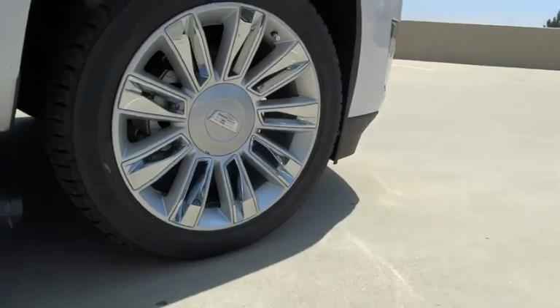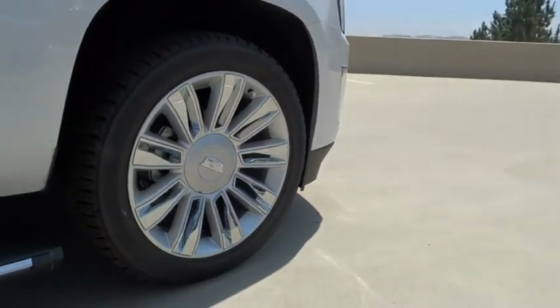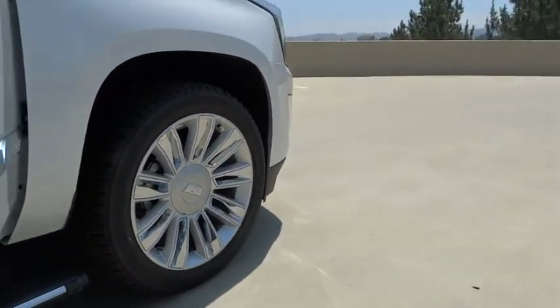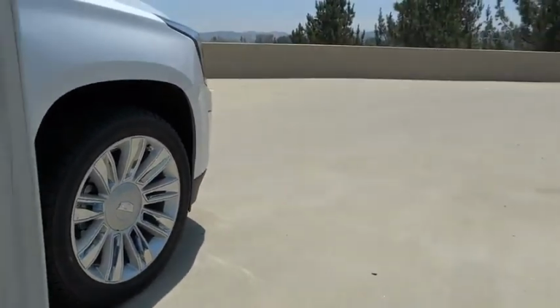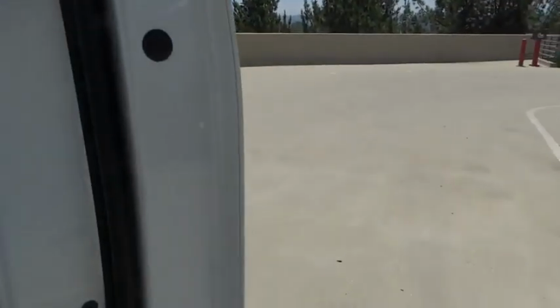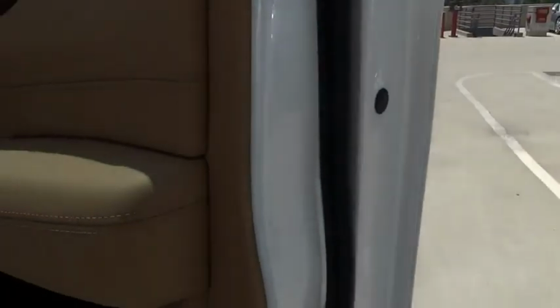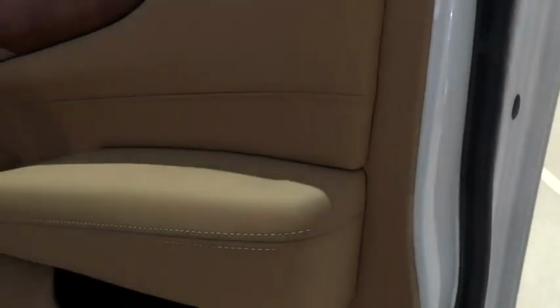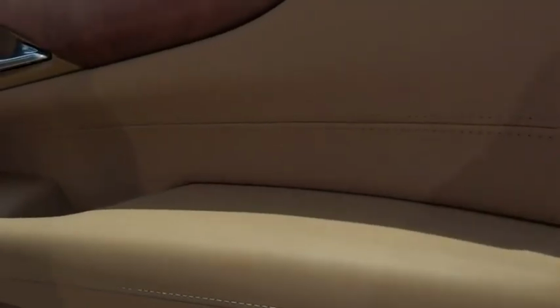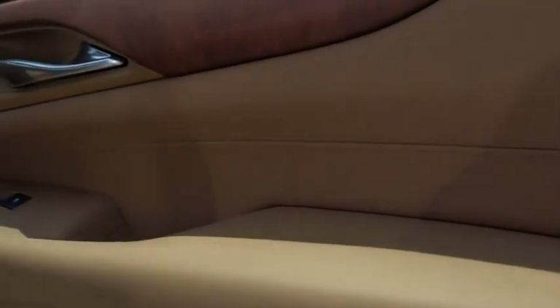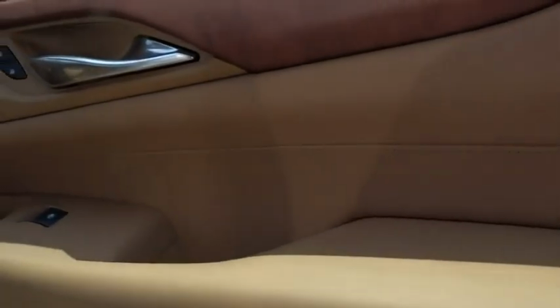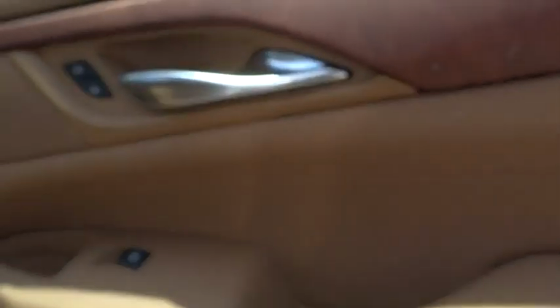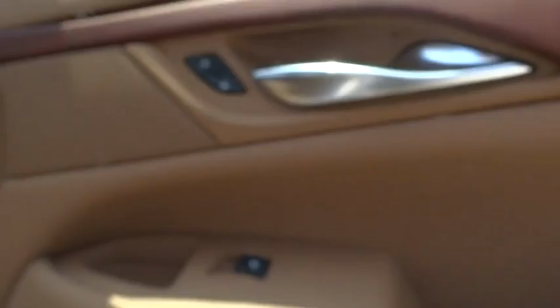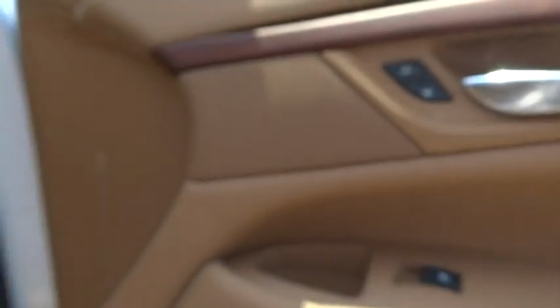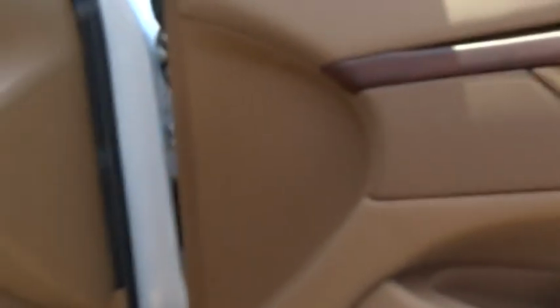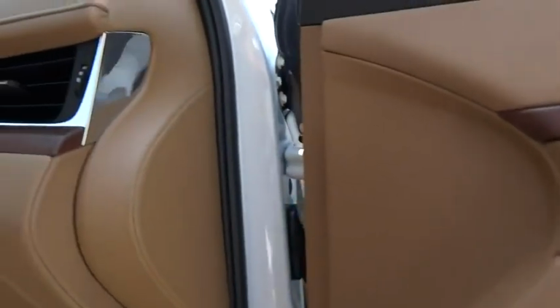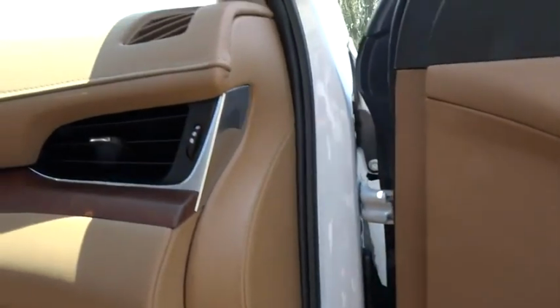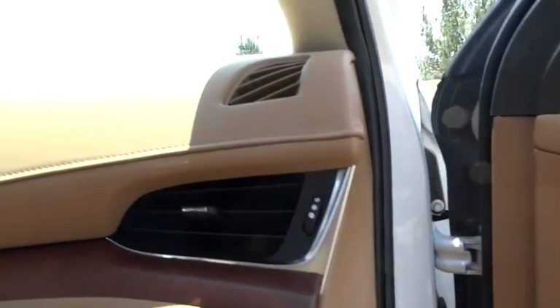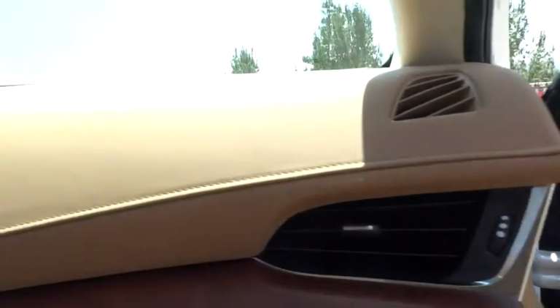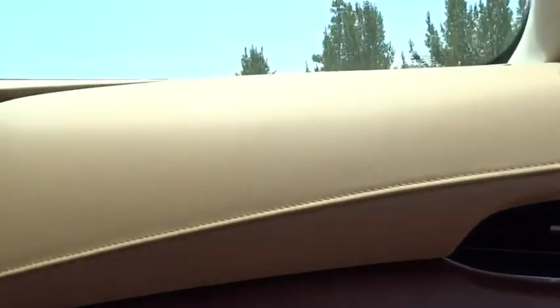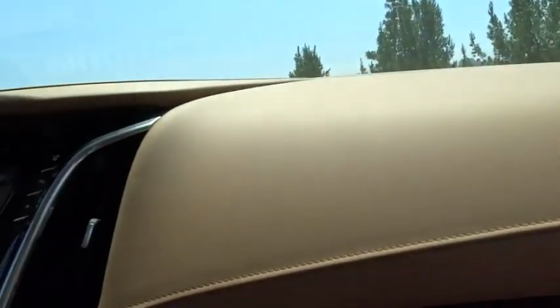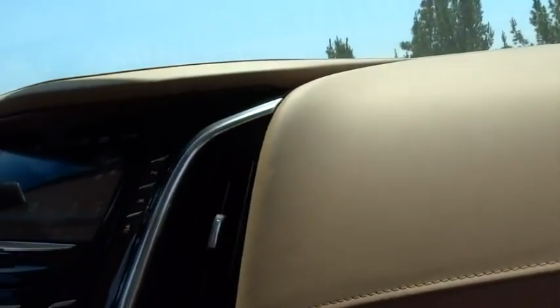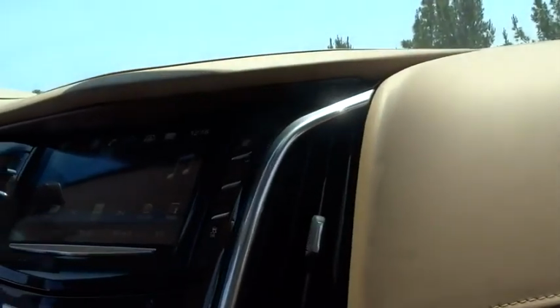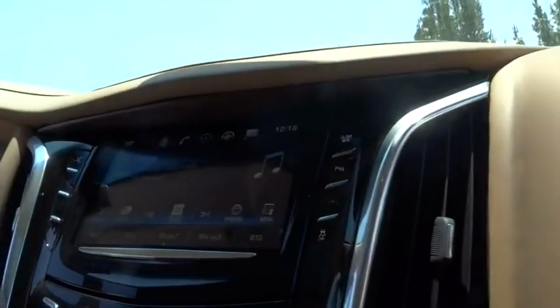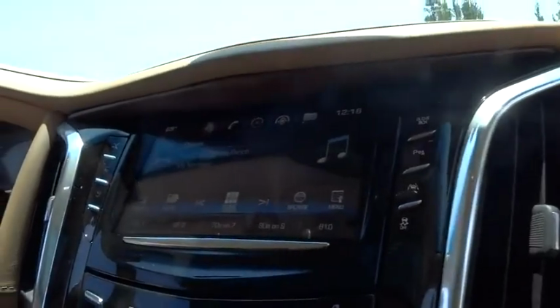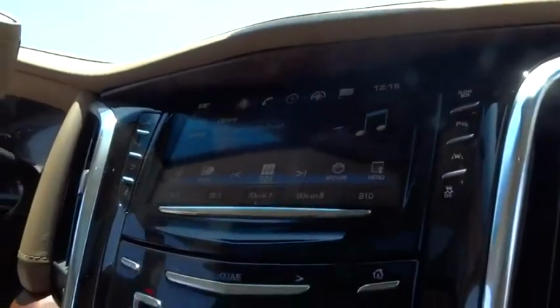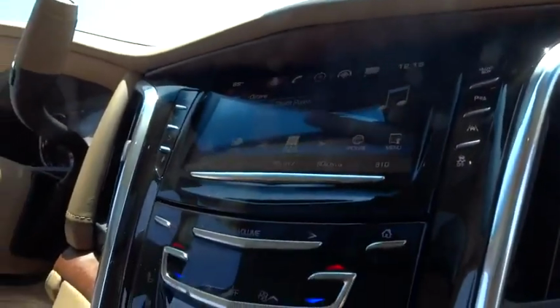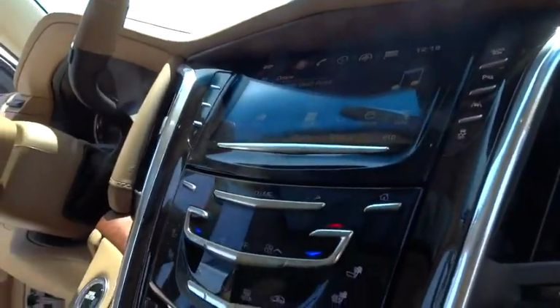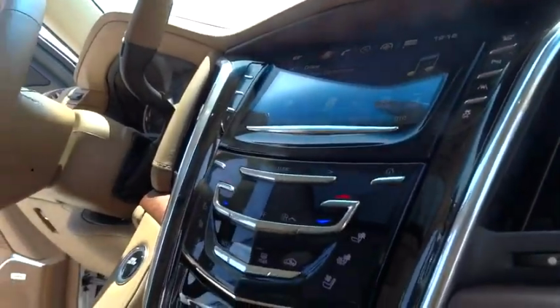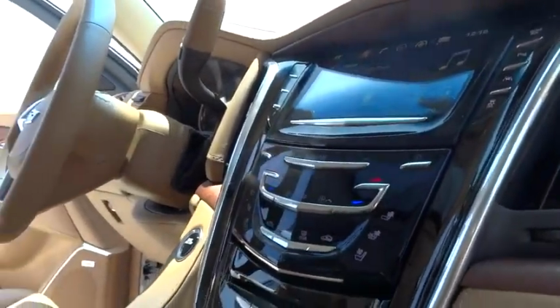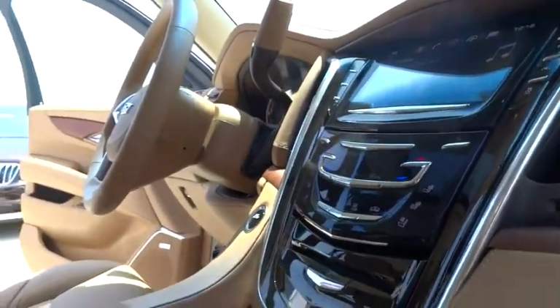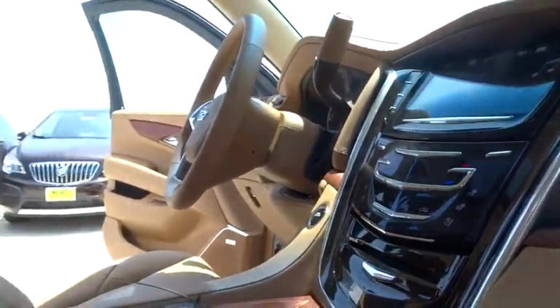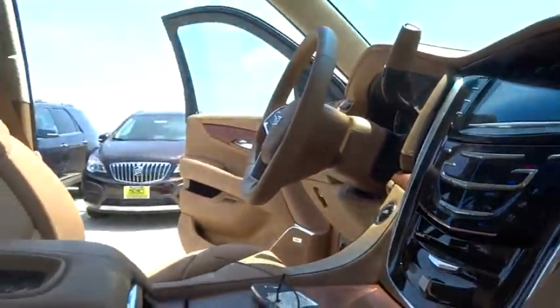Stability control, remote engine start, power liftgate, navigation system, keyless entry, steering wheel audio control, traction control, backup camera, power passenger seat, lane departure warning, tow hitch, anti-lock braking system.